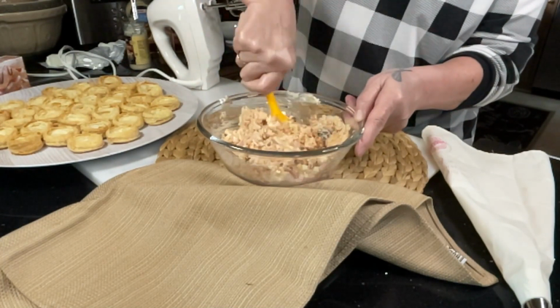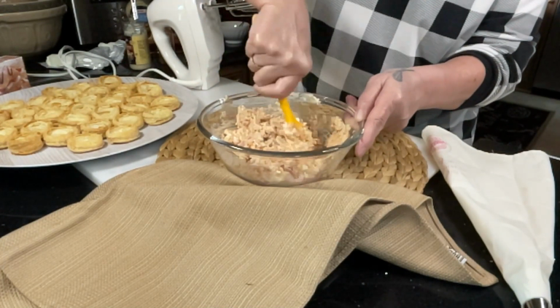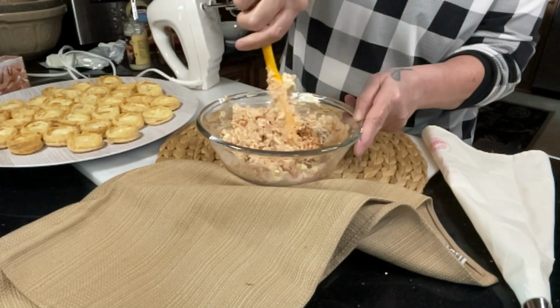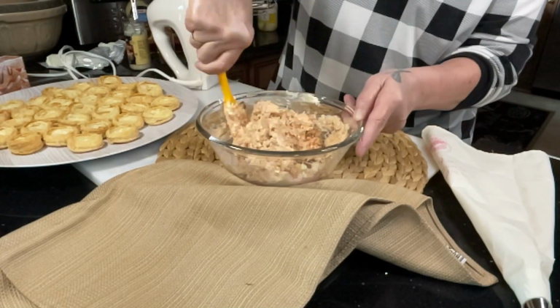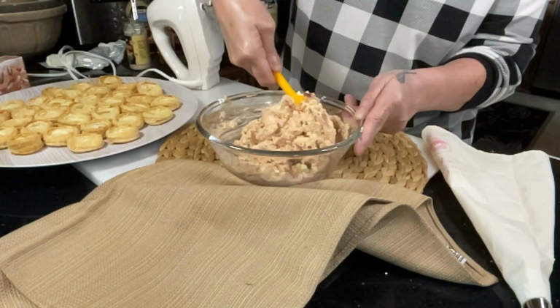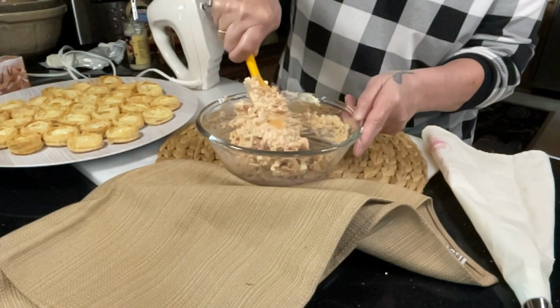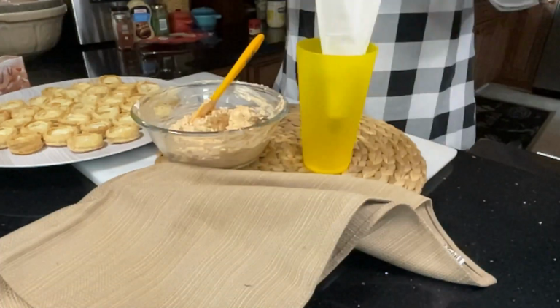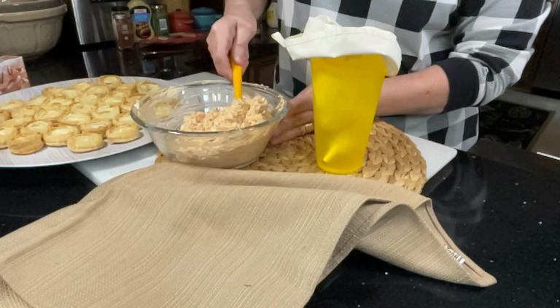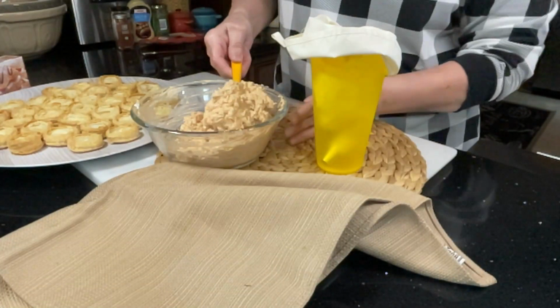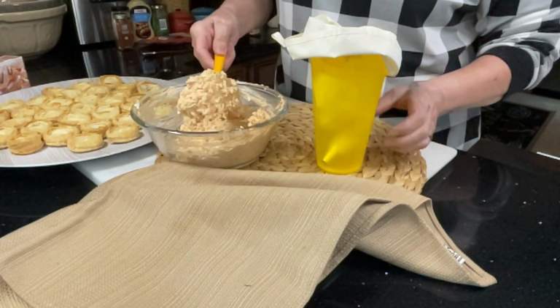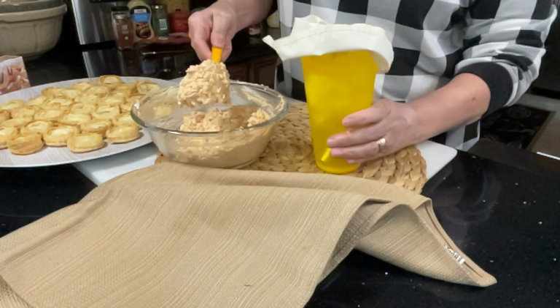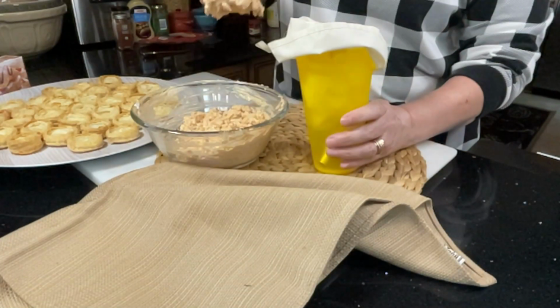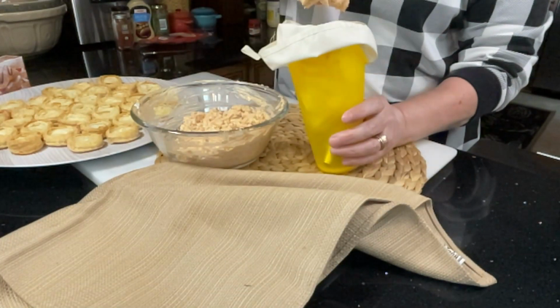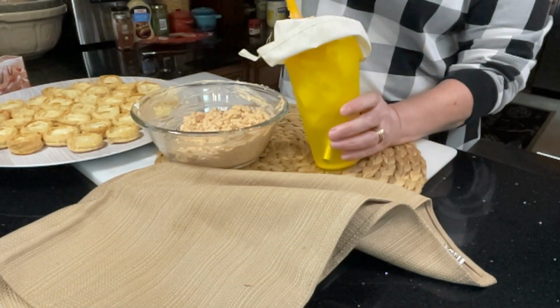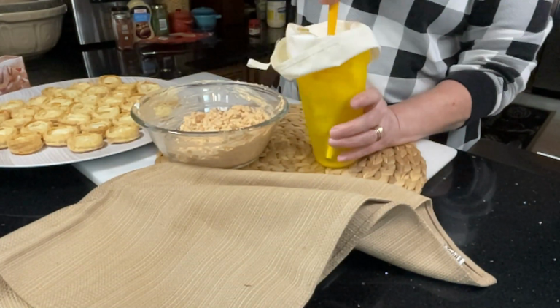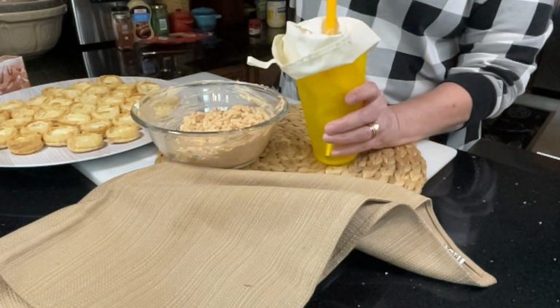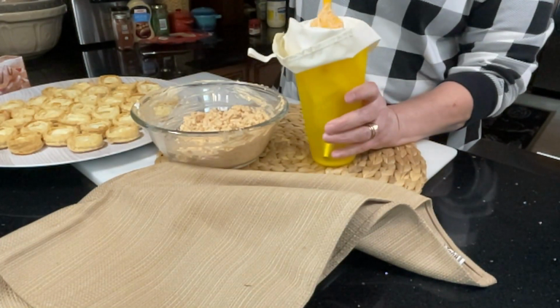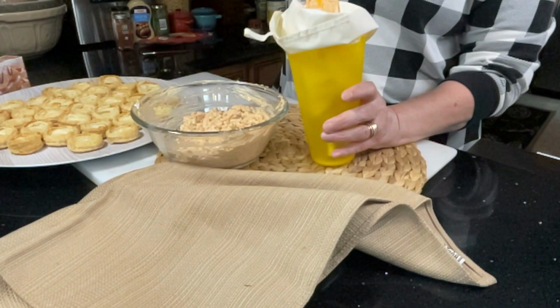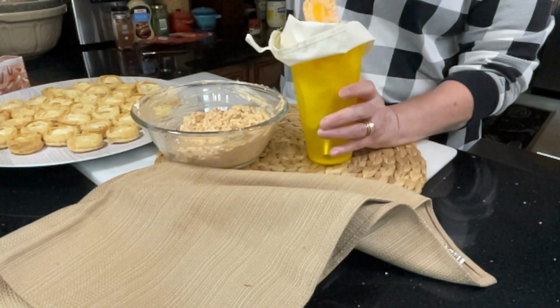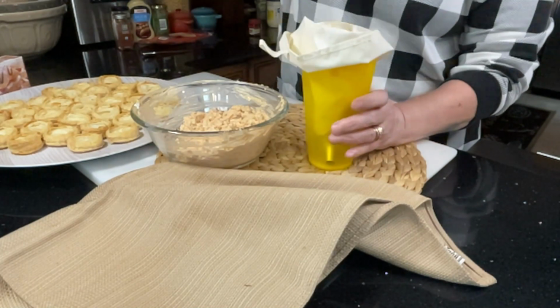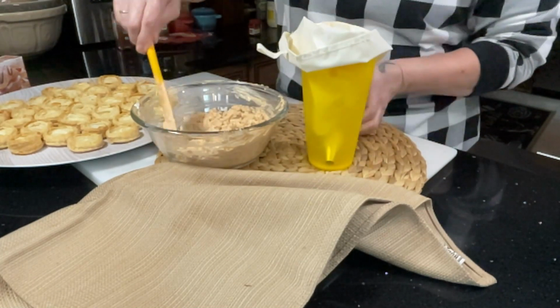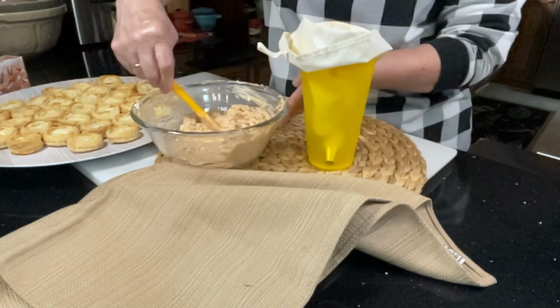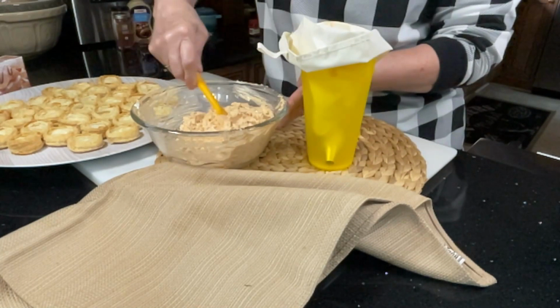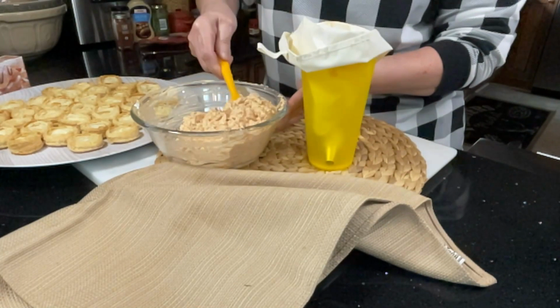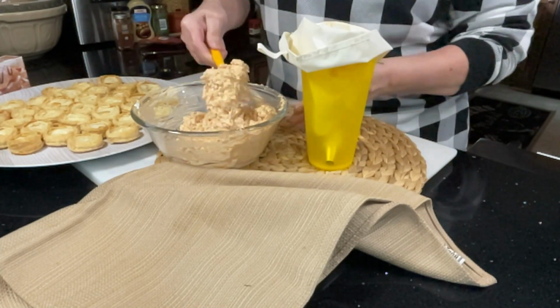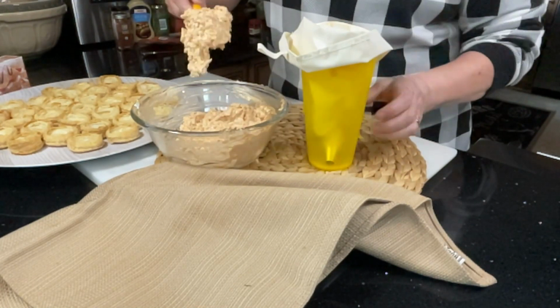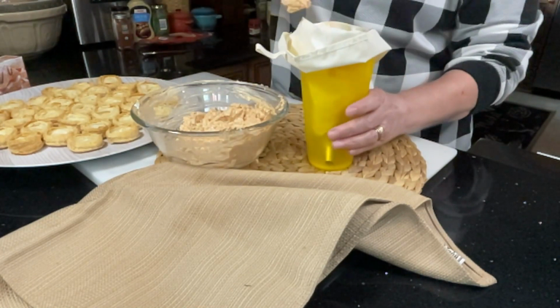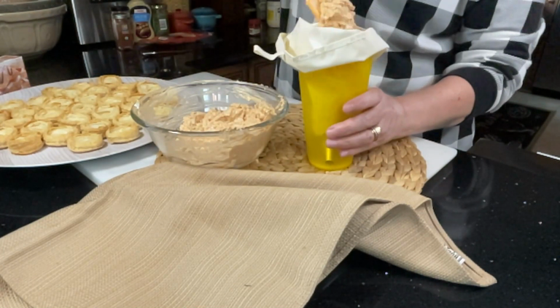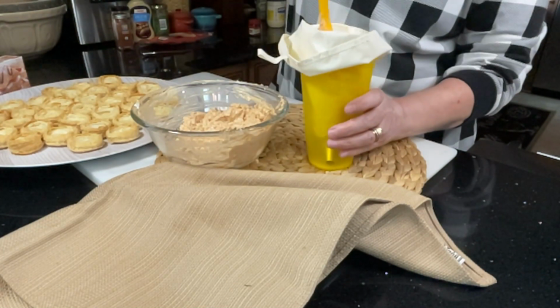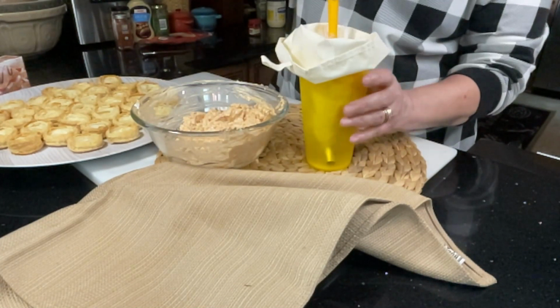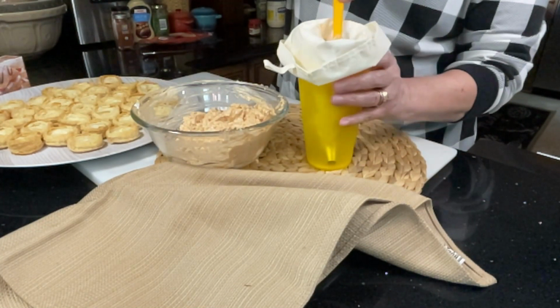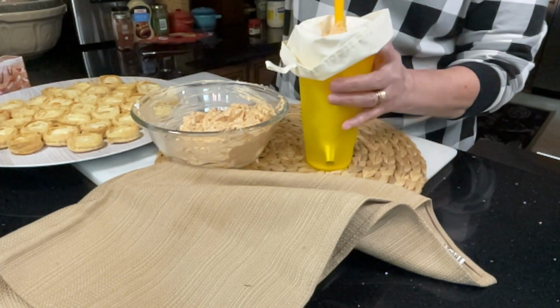Then add that to a piping bag and pipe it into prepared puff pastry appetizer cups. I'll leave the link down below of where you can find that recipe.